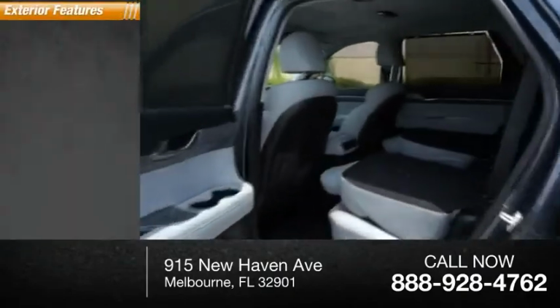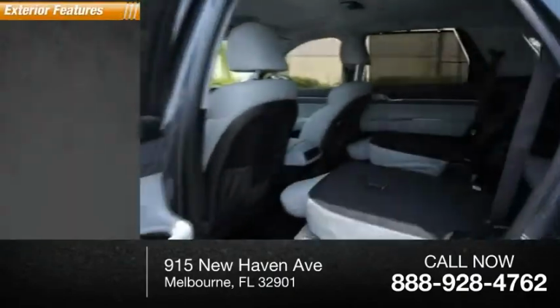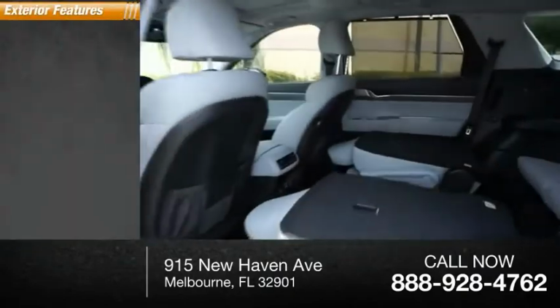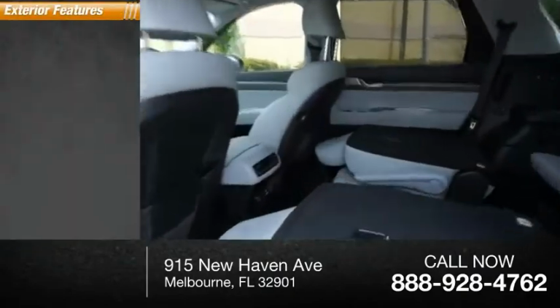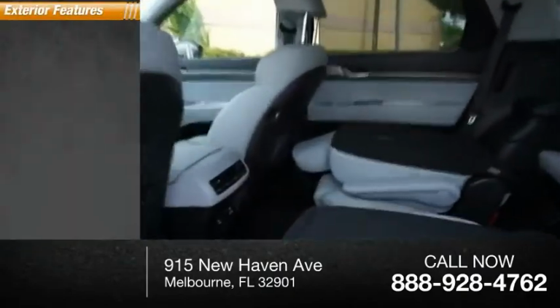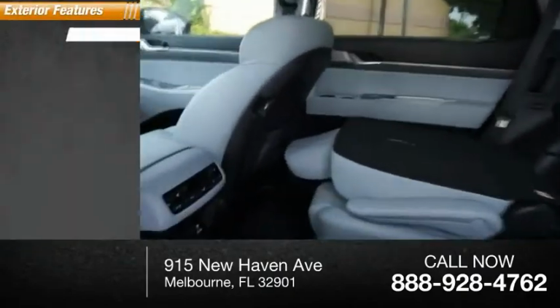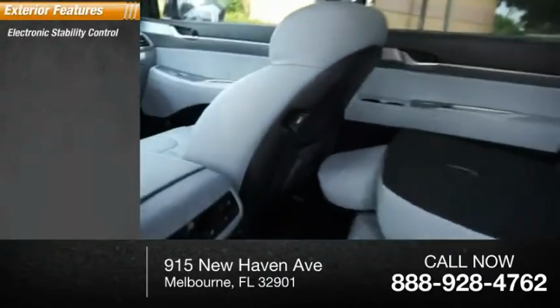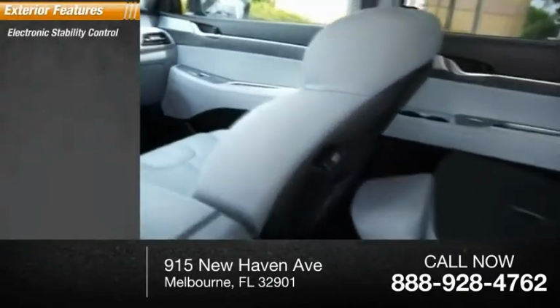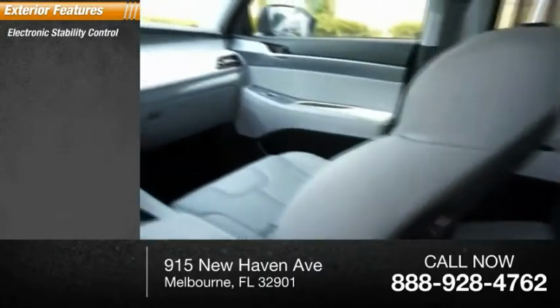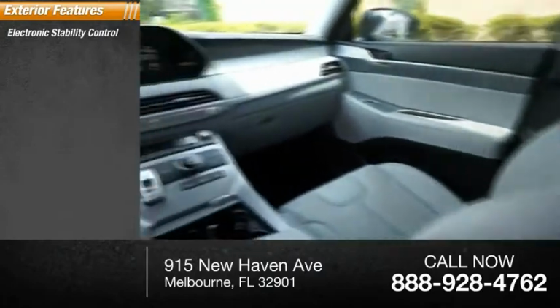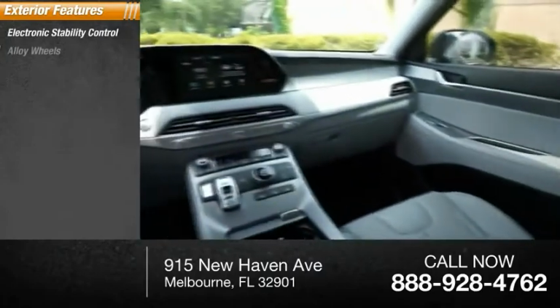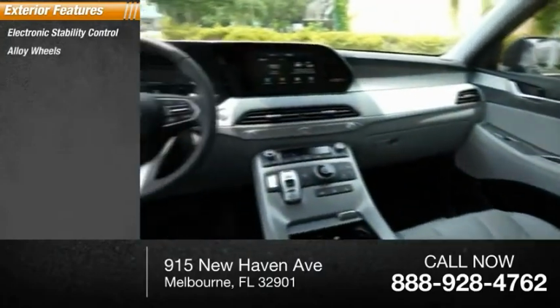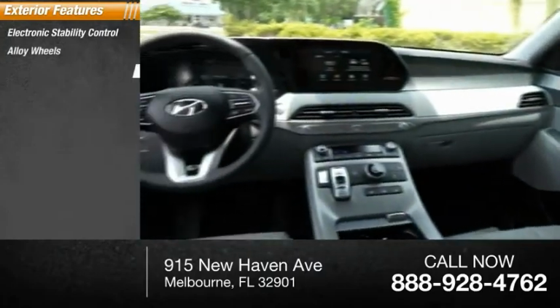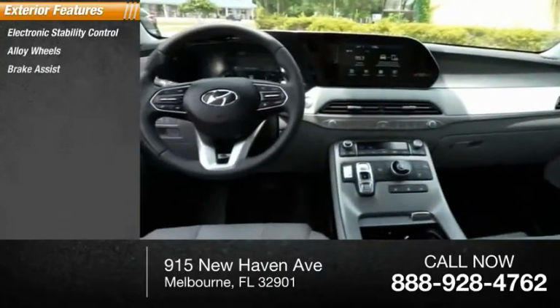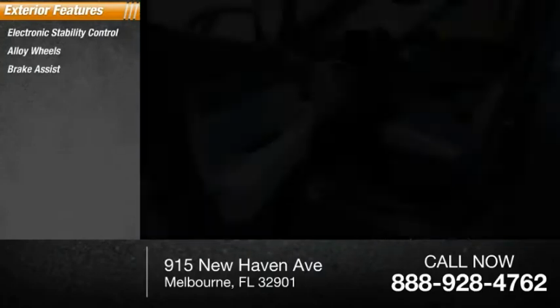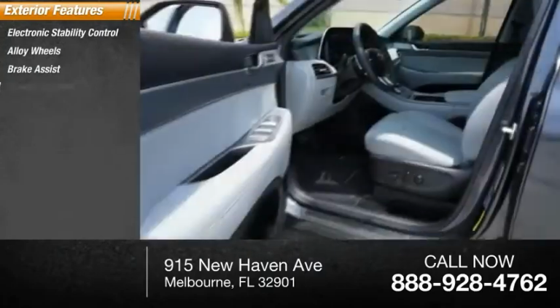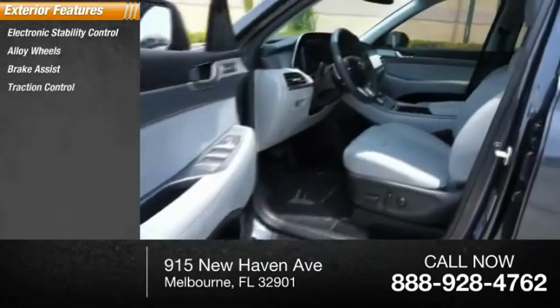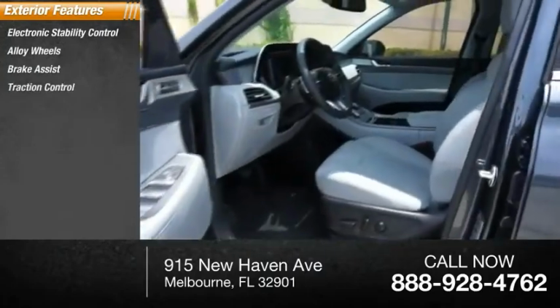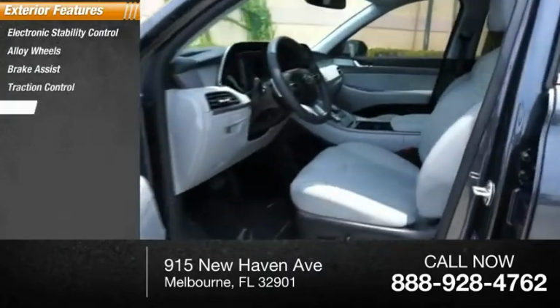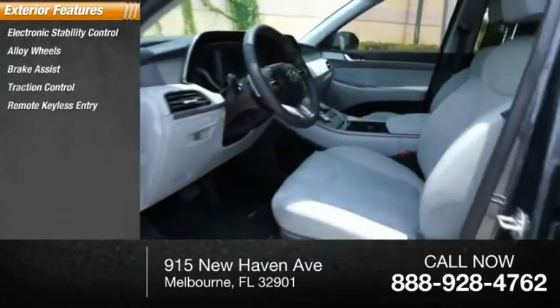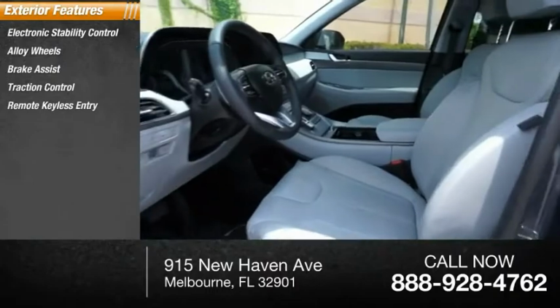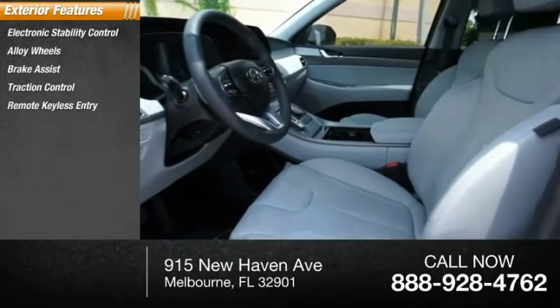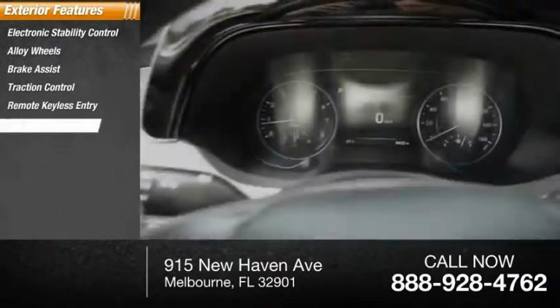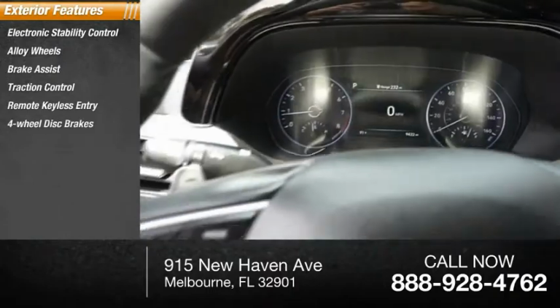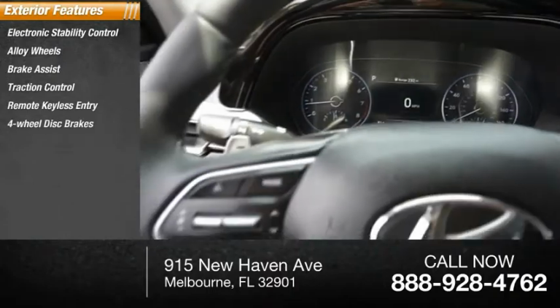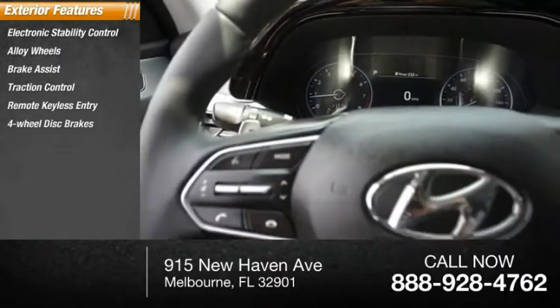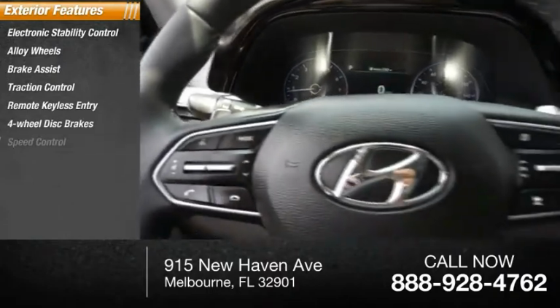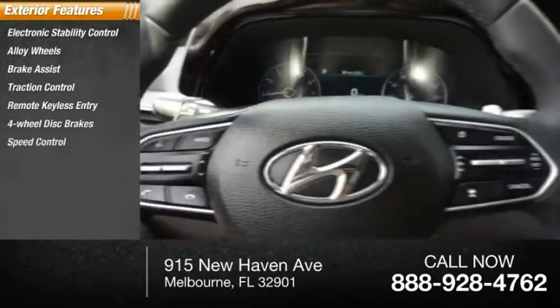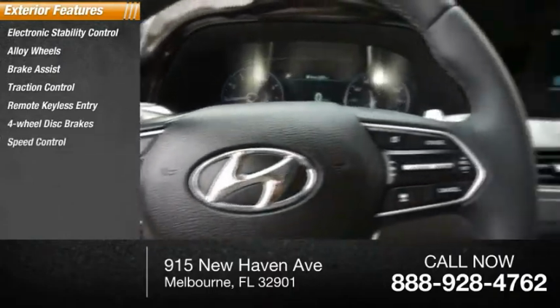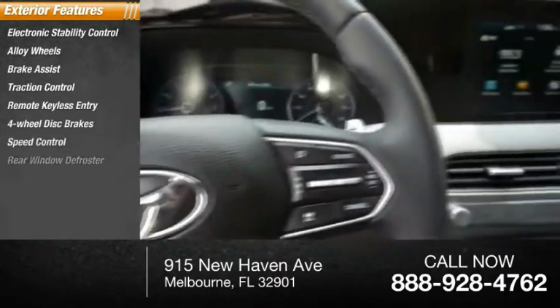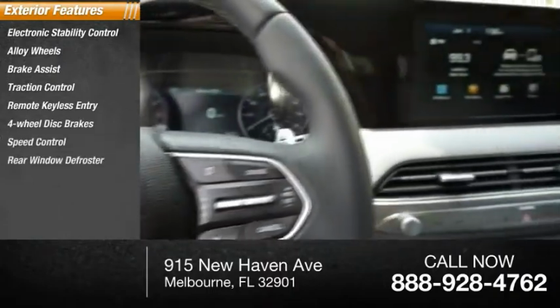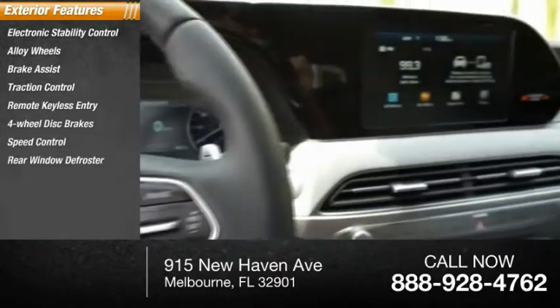Here are some of this vehicle's great options: electronic stability control, alloy wheels, brake assist, traction control, remote keyless entry, four-wheel disc brakes, speed control, and rear window defroster.